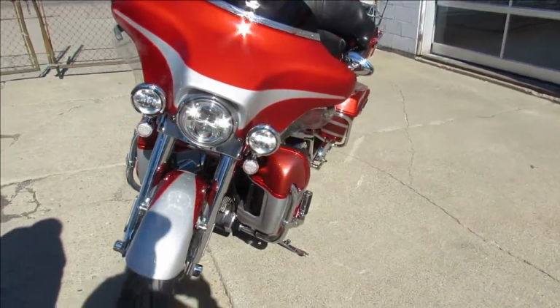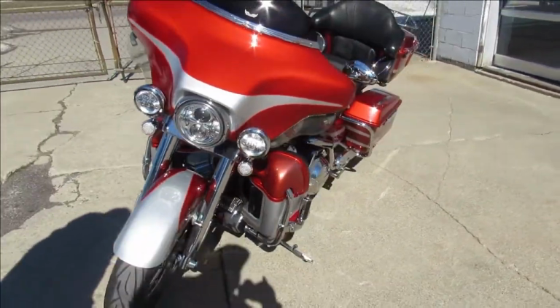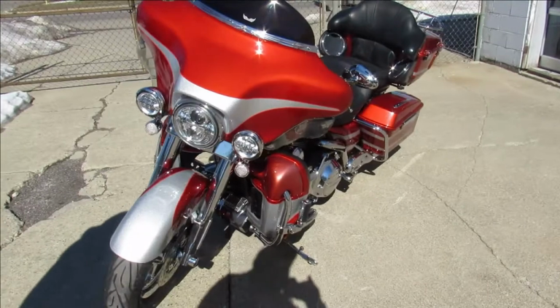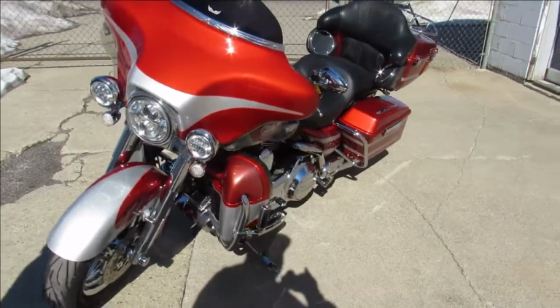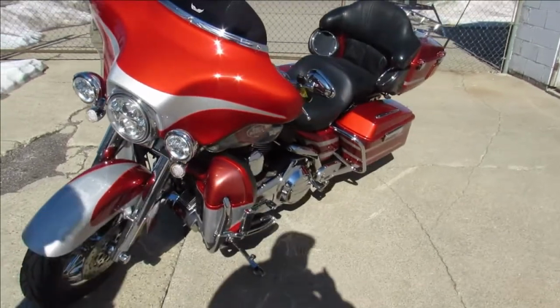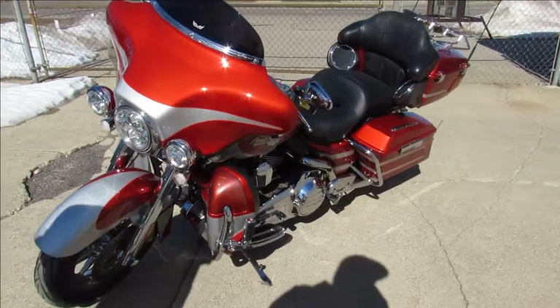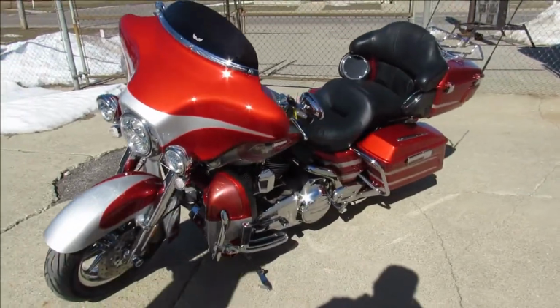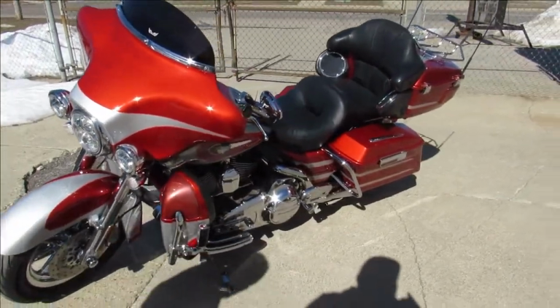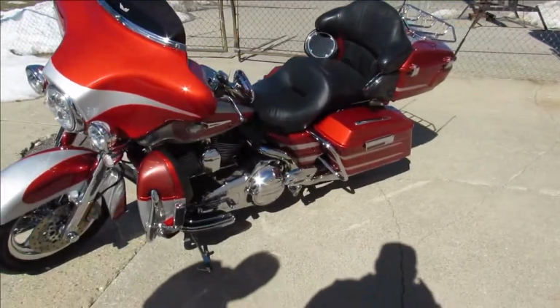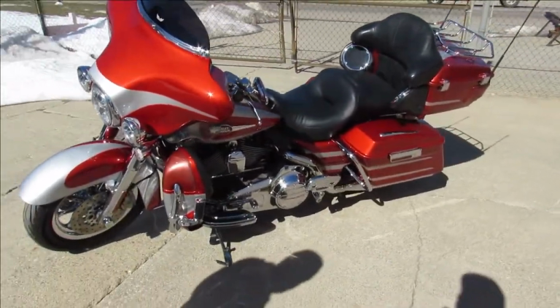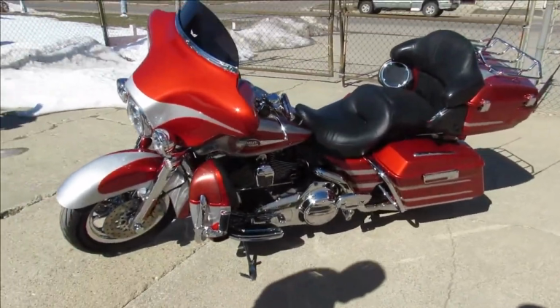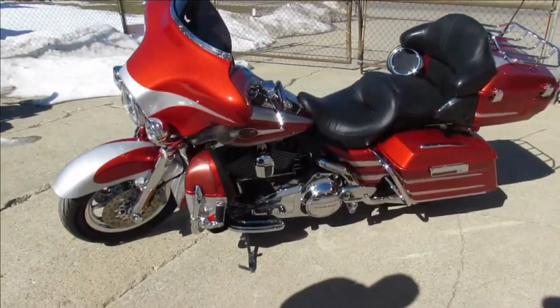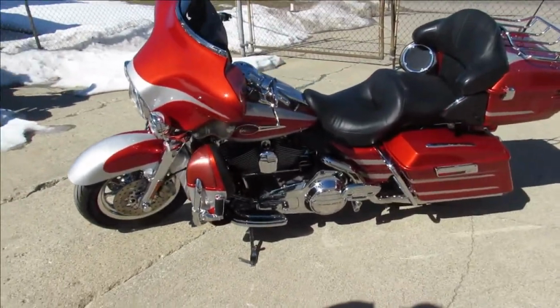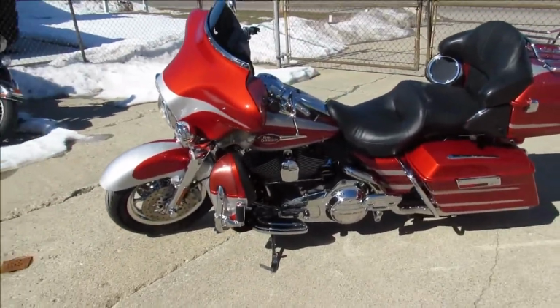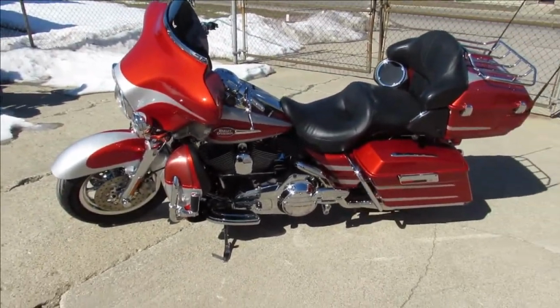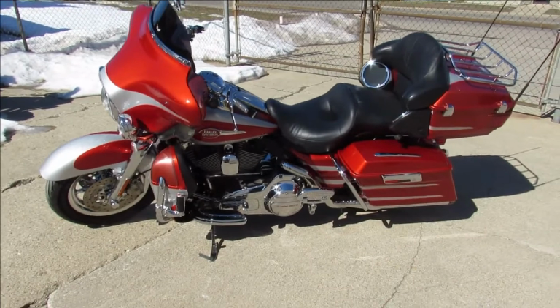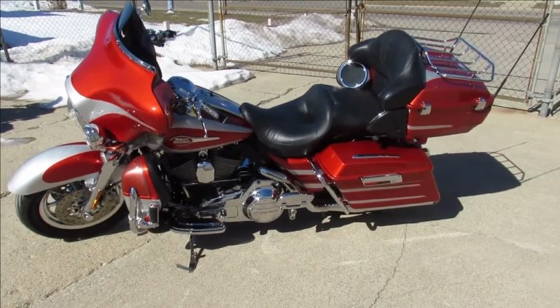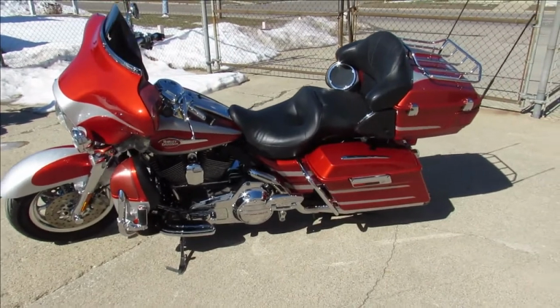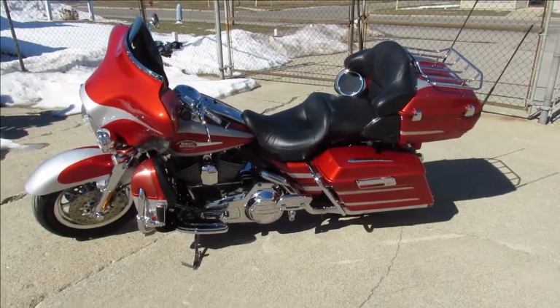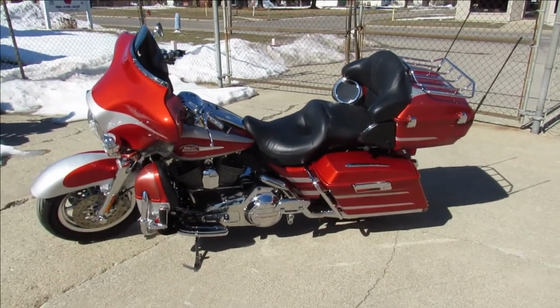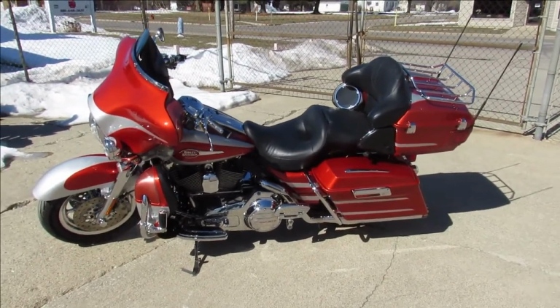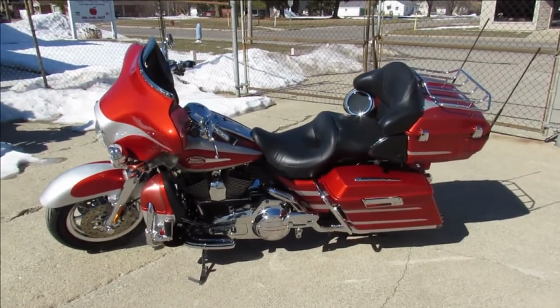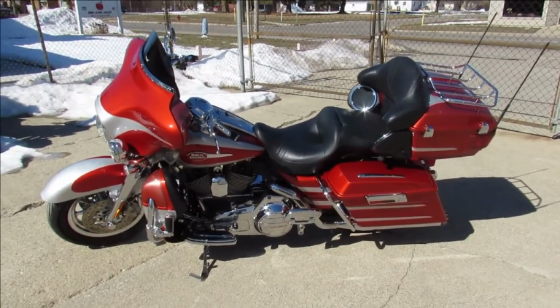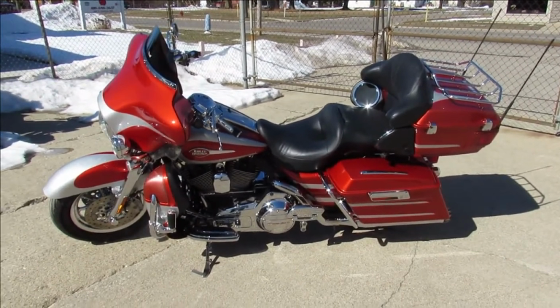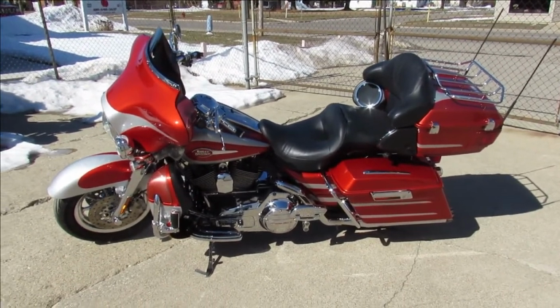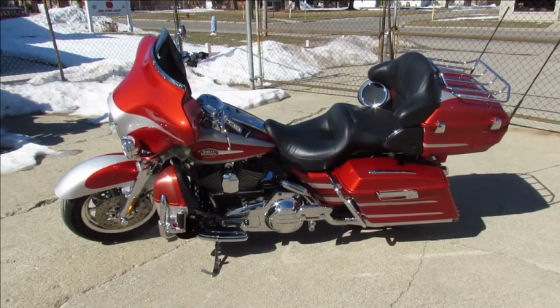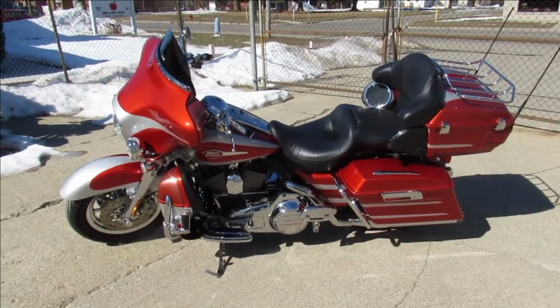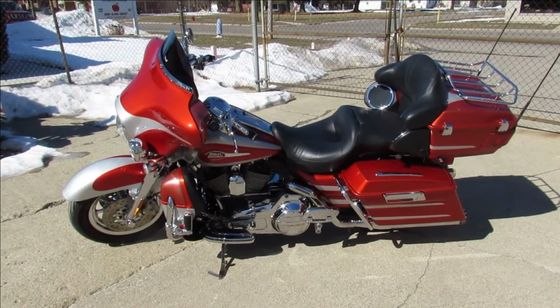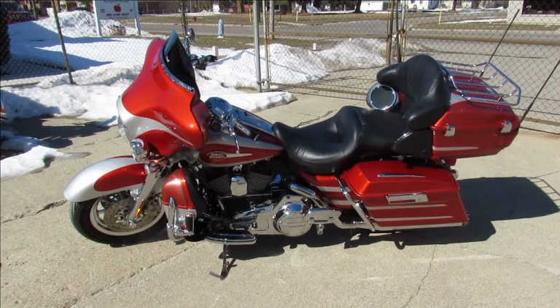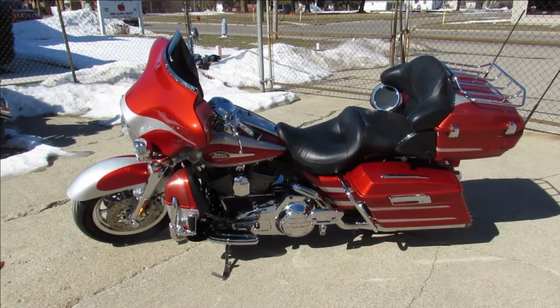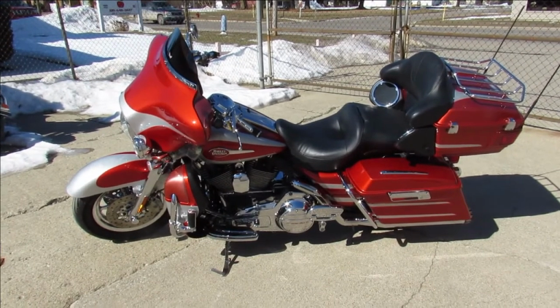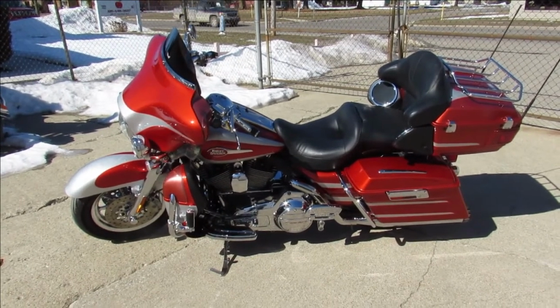Runs strong, needs nothing. It's got an RC exhaust that sounds great. It's been serviced at the dealership, all the fluids have been changed — ready to get this 110 cubic inch out and rolling.